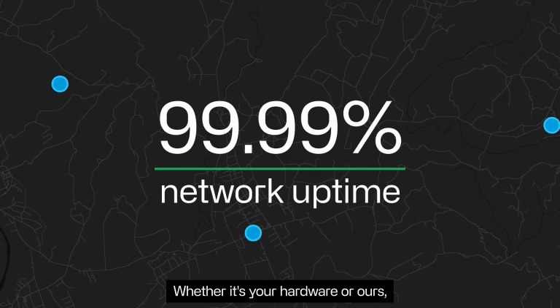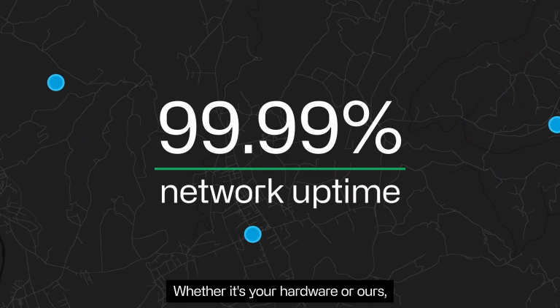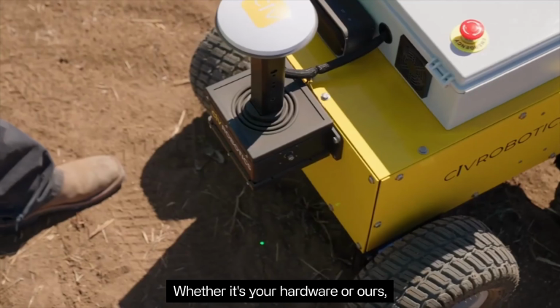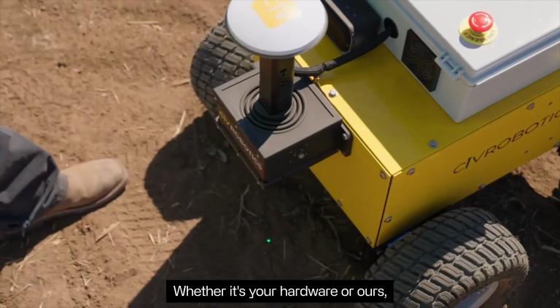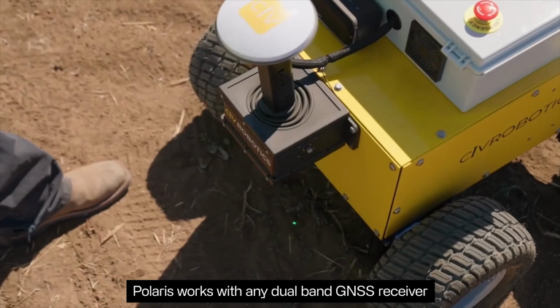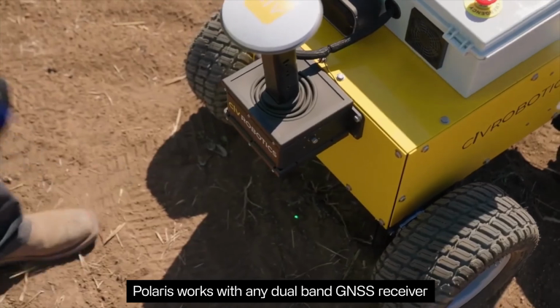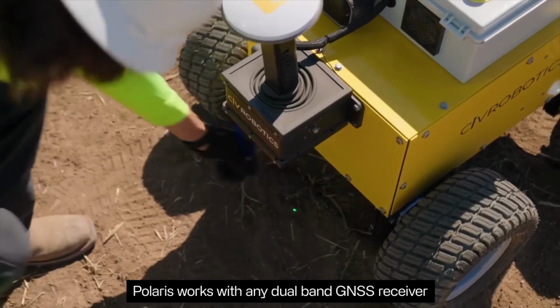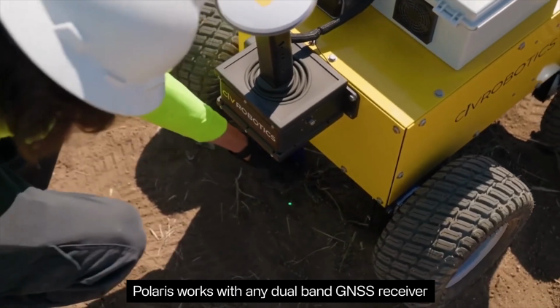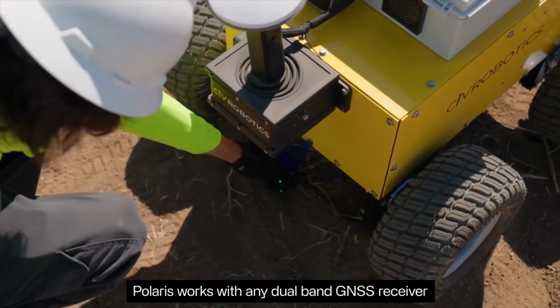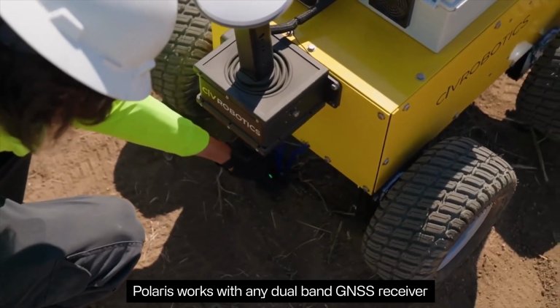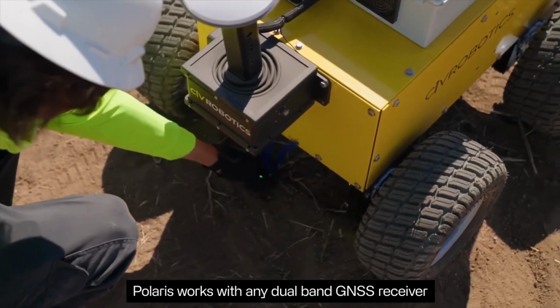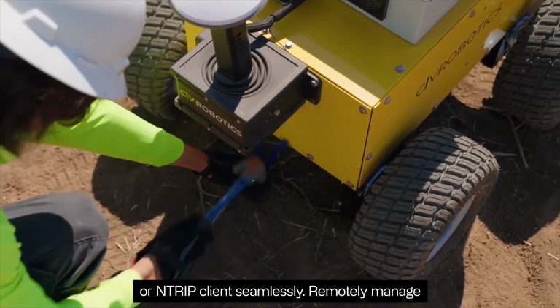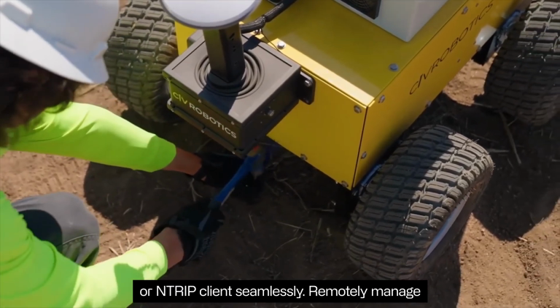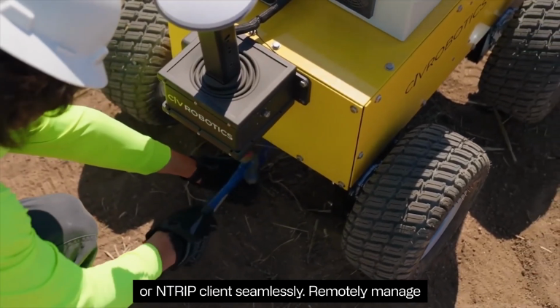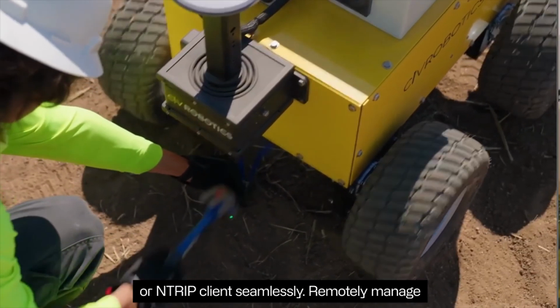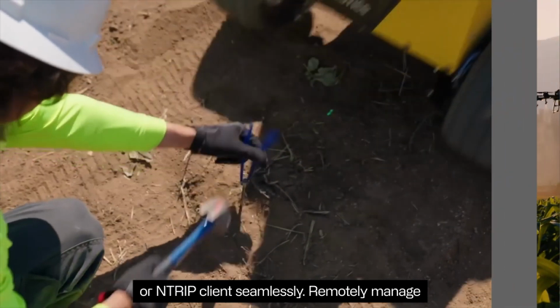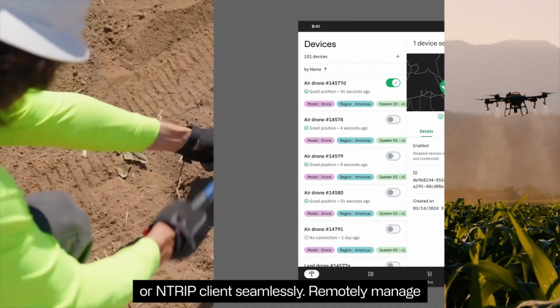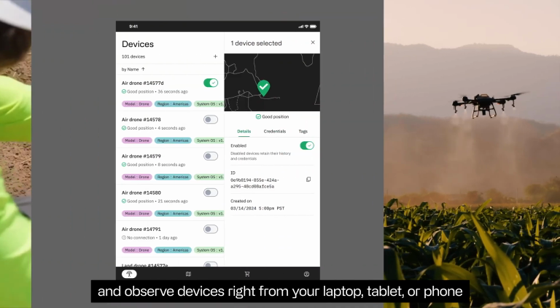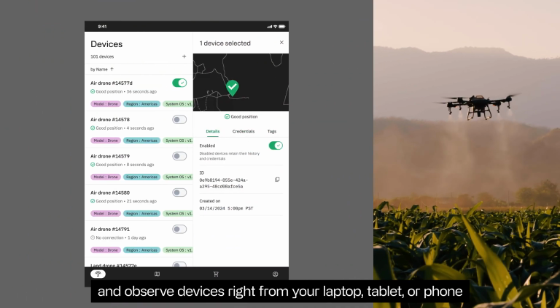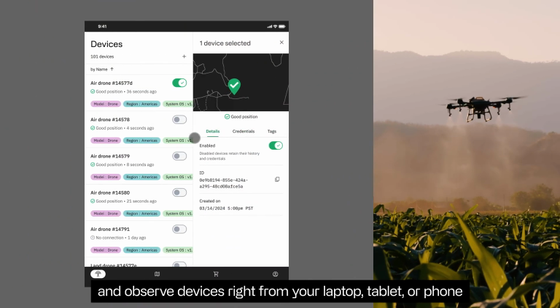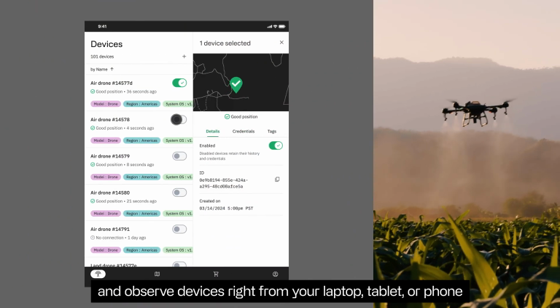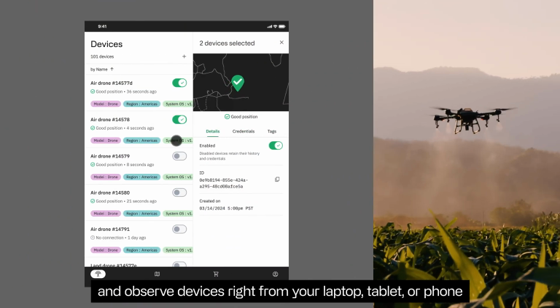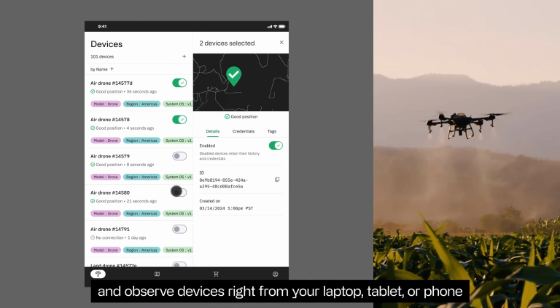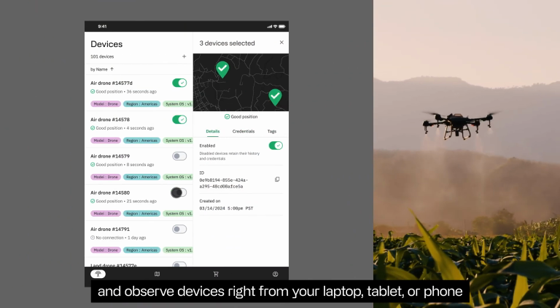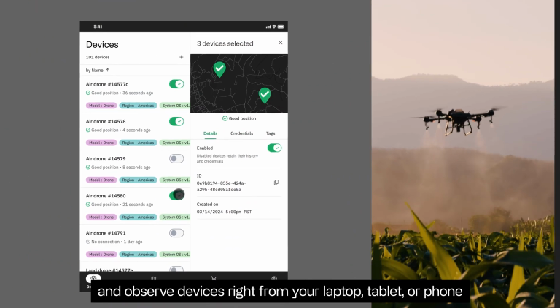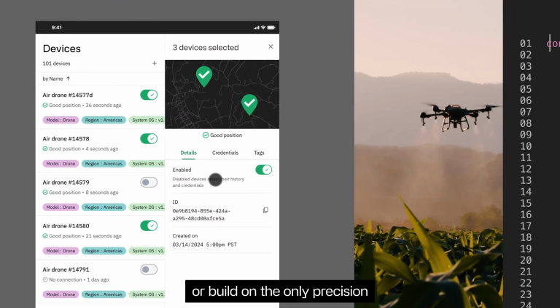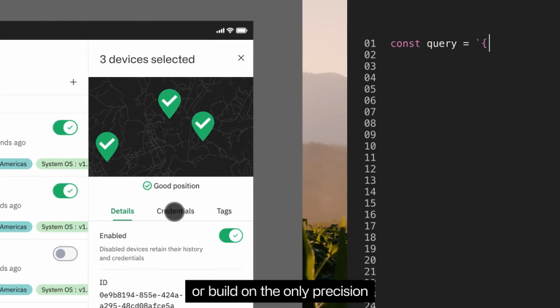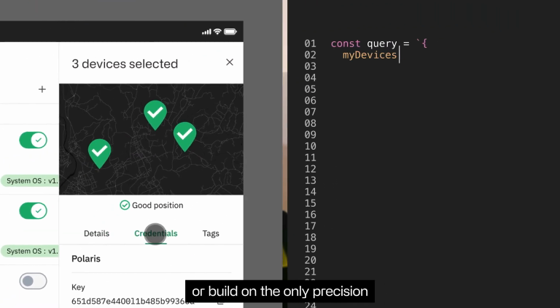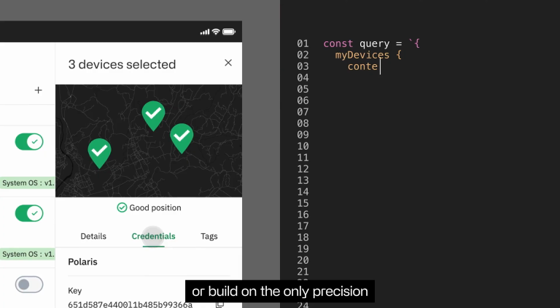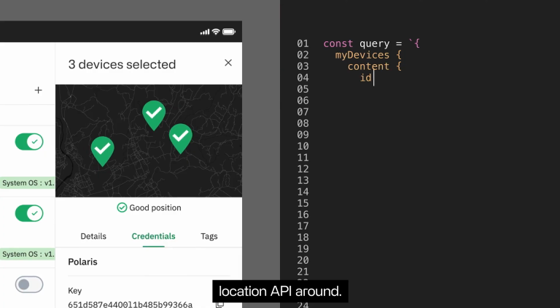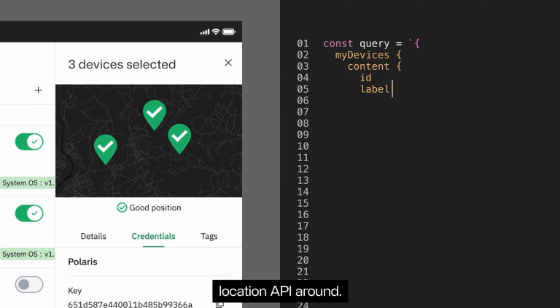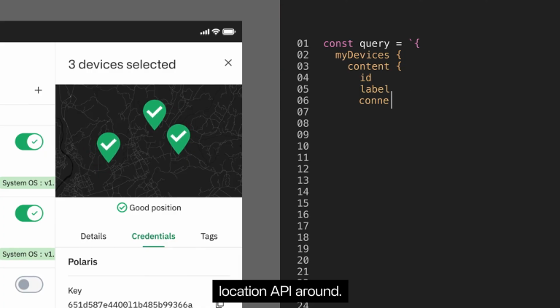Whether it's your hardware or ours, Polaris works with any dual-band GNSS receiver or Ntrip client seamlessly. Remotely manage and observe devices right from your laptop, tablet, or phone, or build on the only precision location API around.